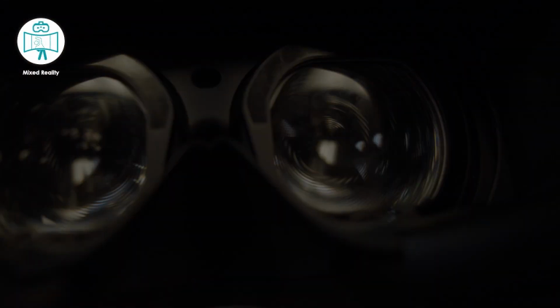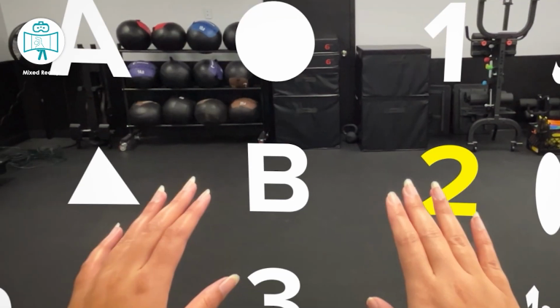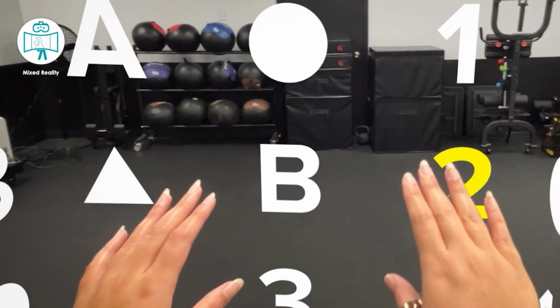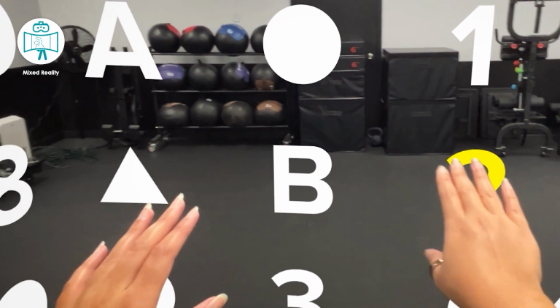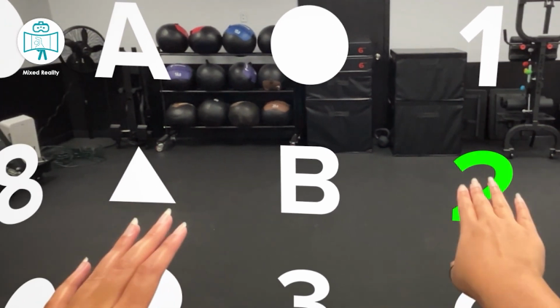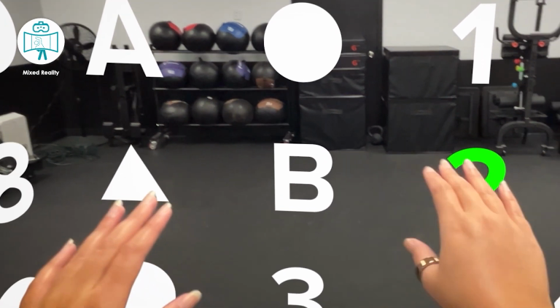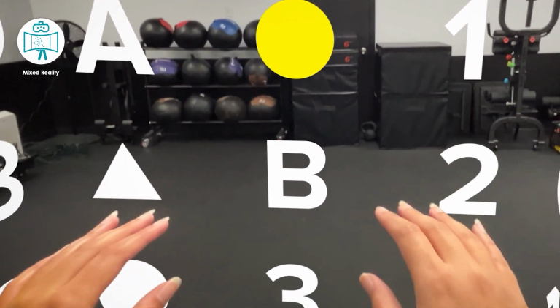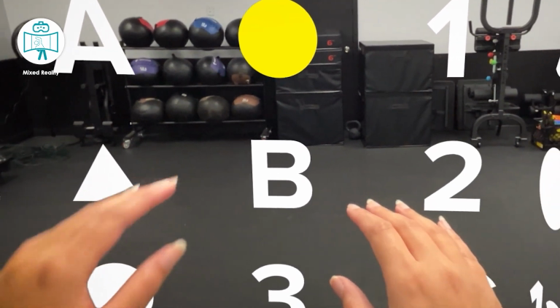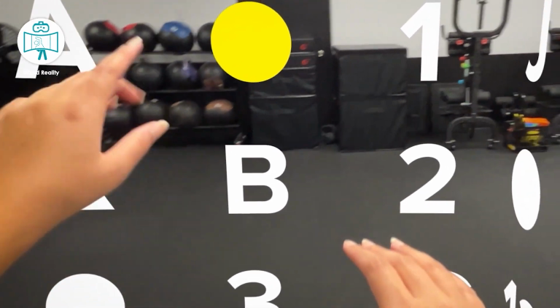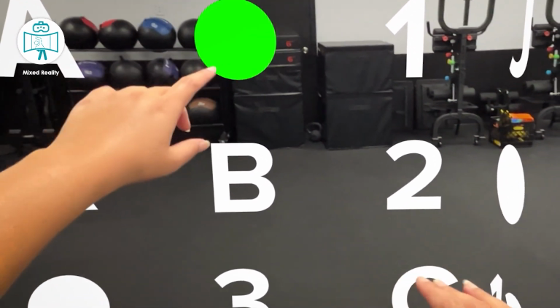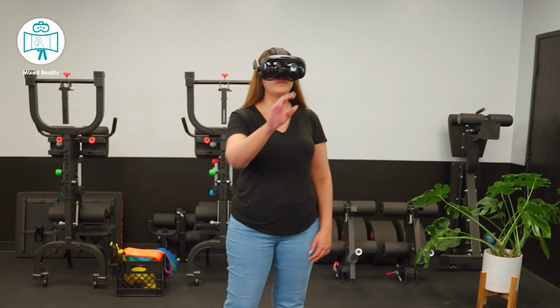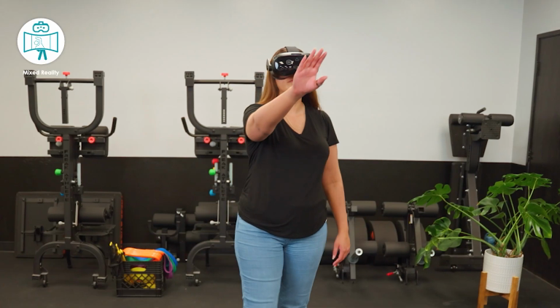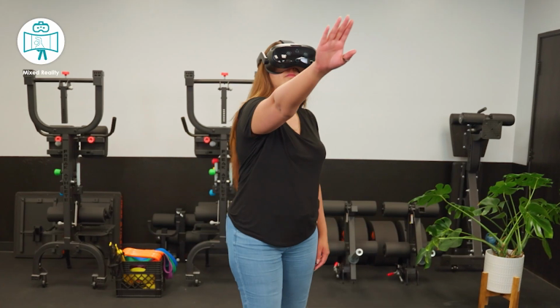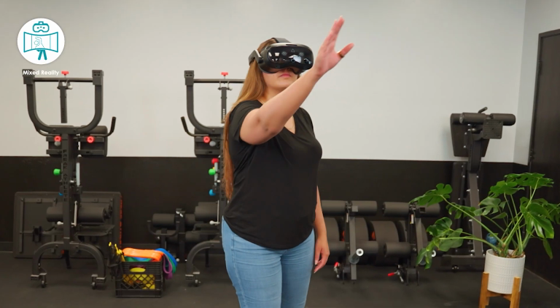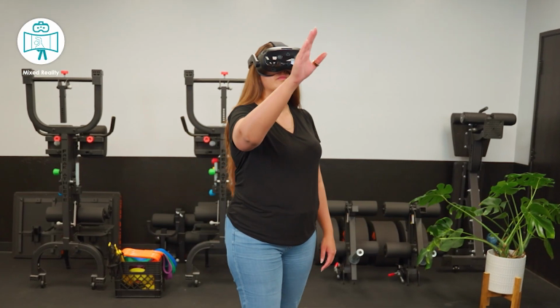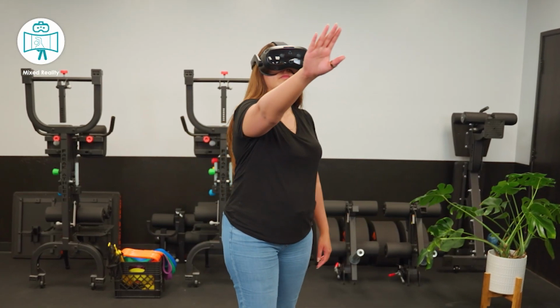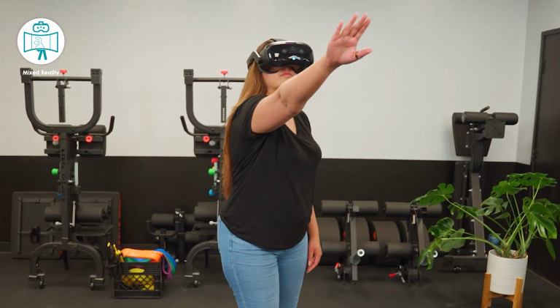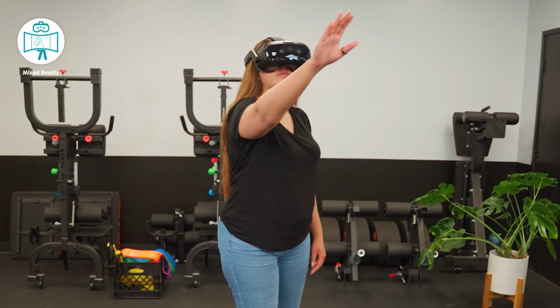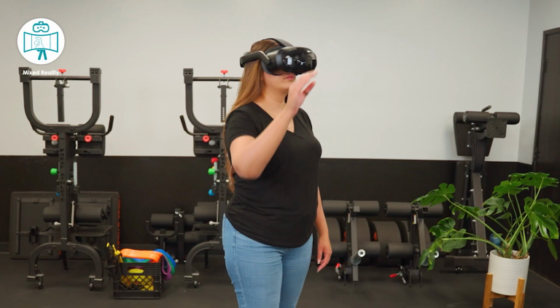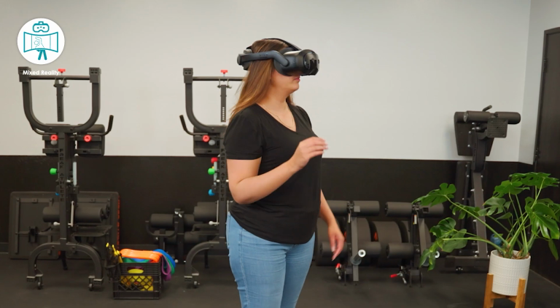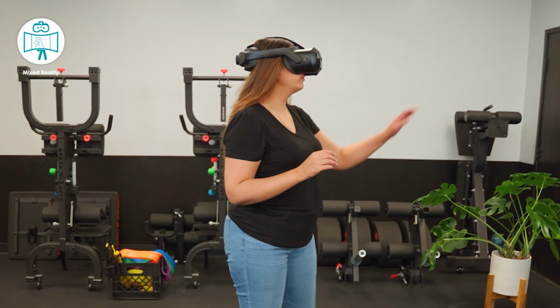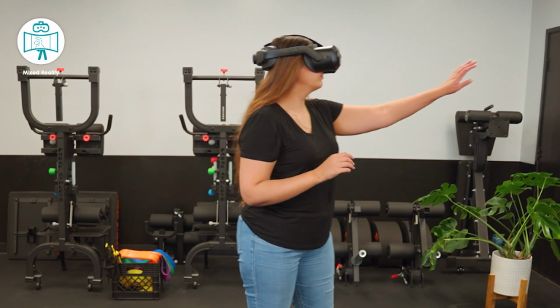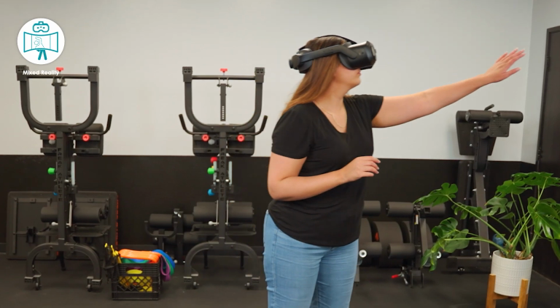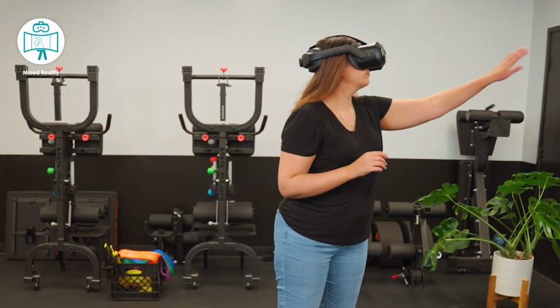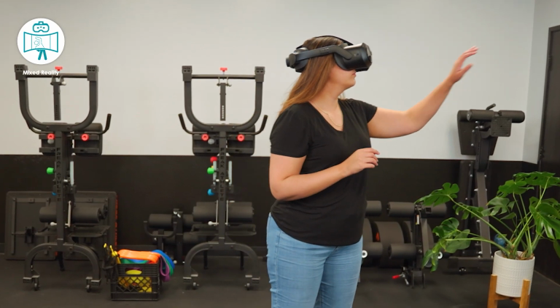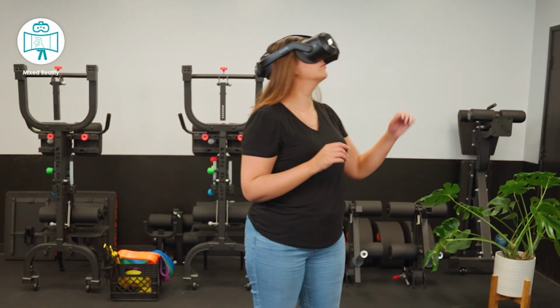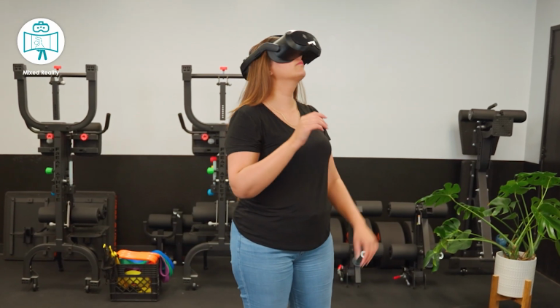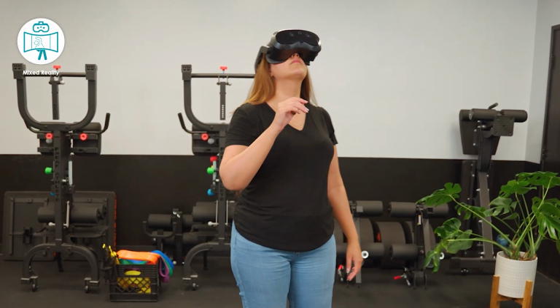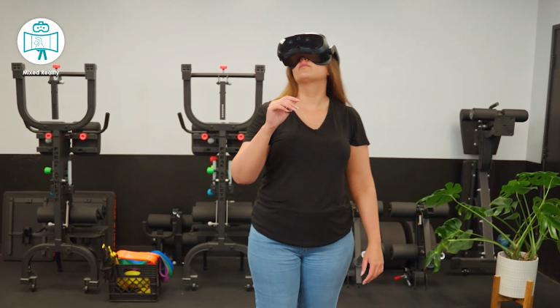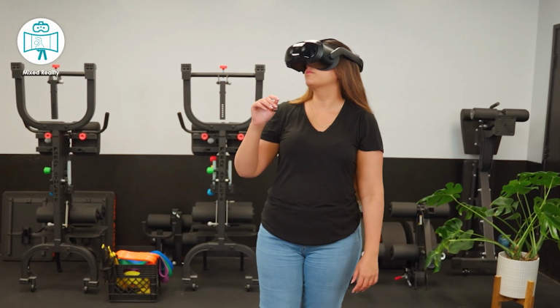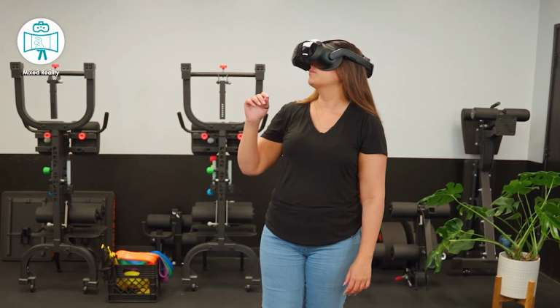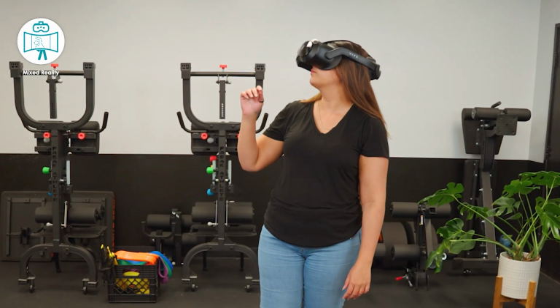With Mixed Reality, you can keep your patients in the actual environment and overlay virtual targets. Work on spatial awareness, coordination, and multi-sensory integration, all within a digitally augmented space.